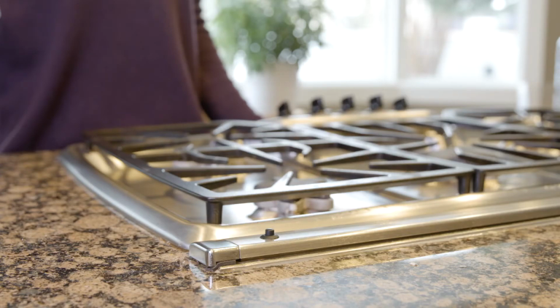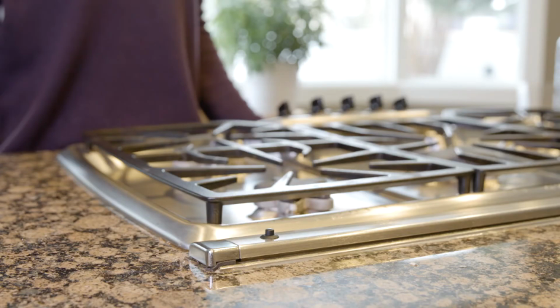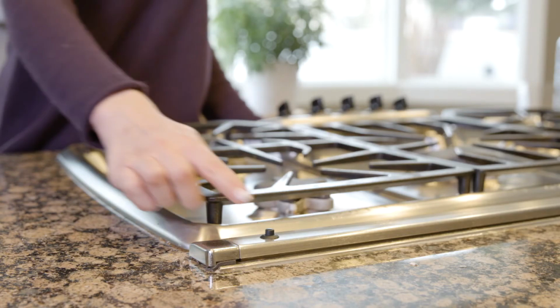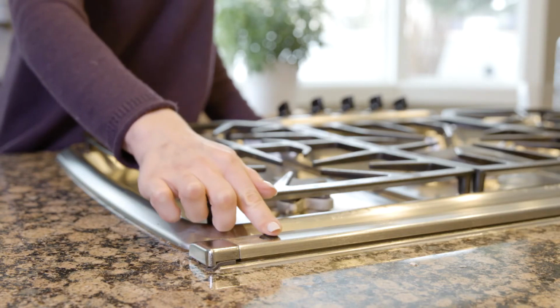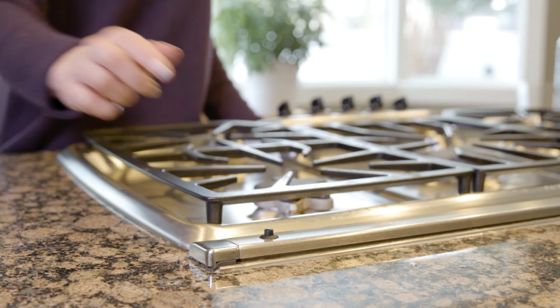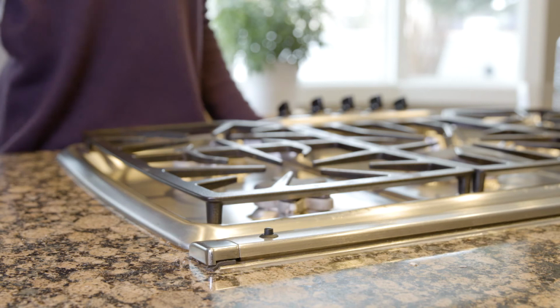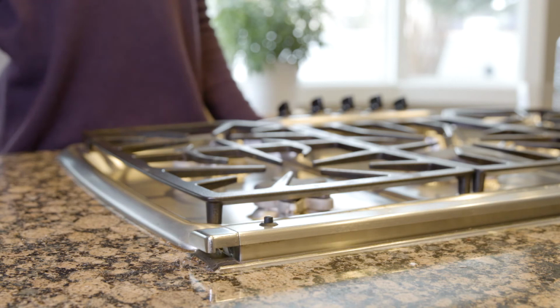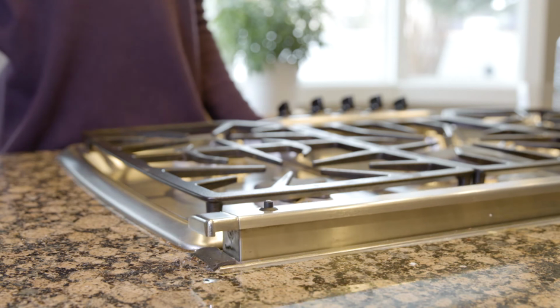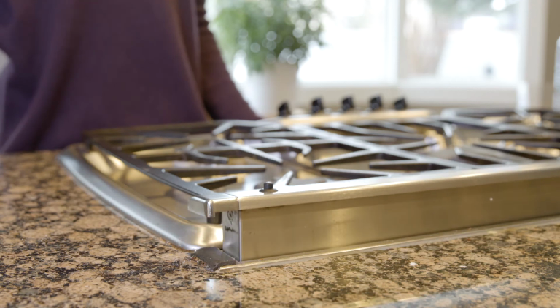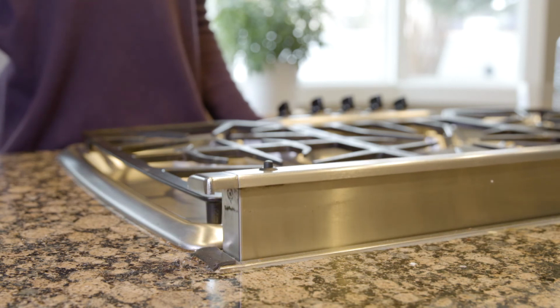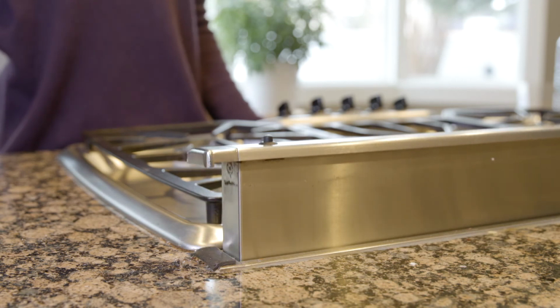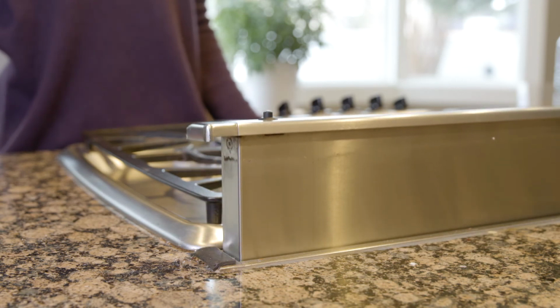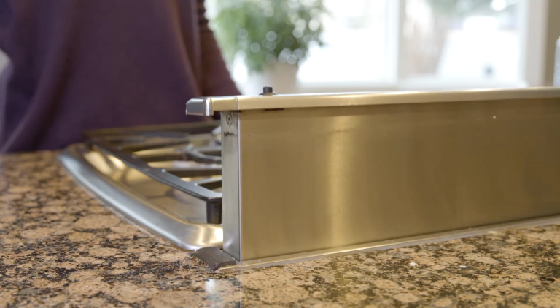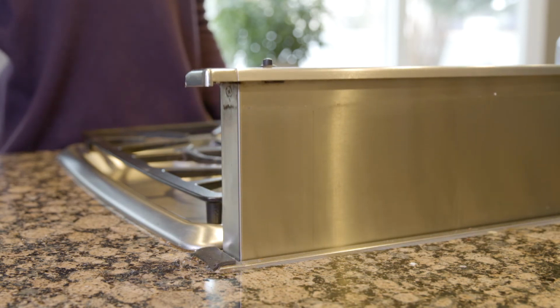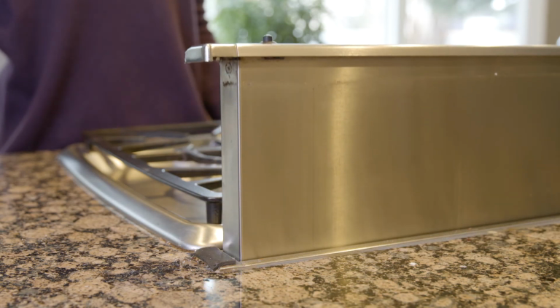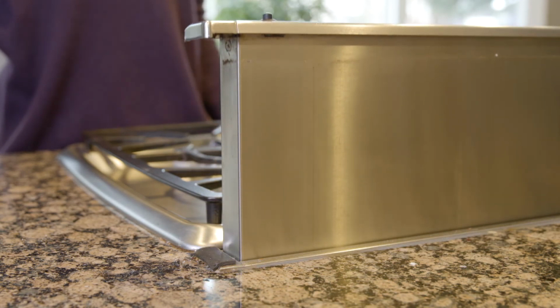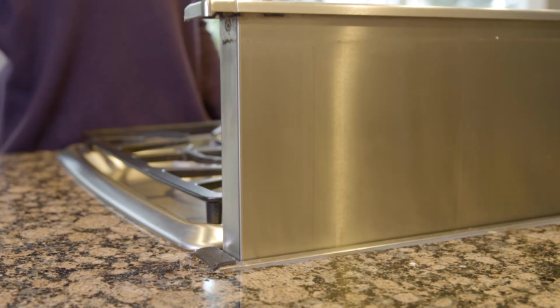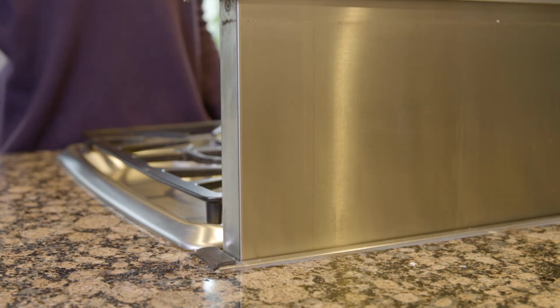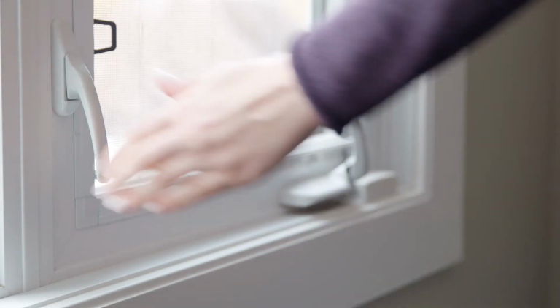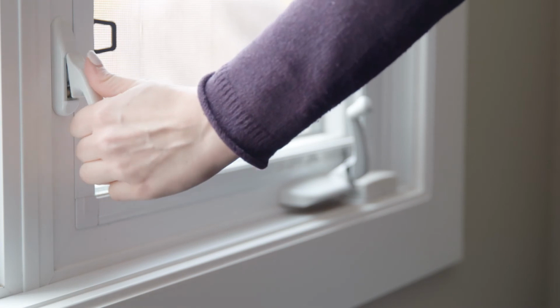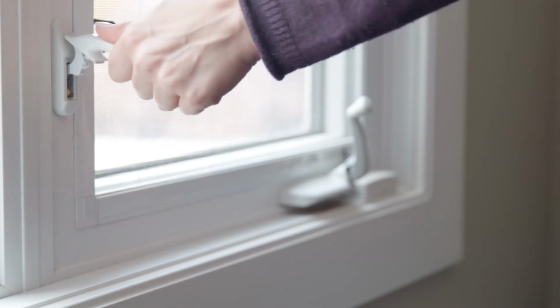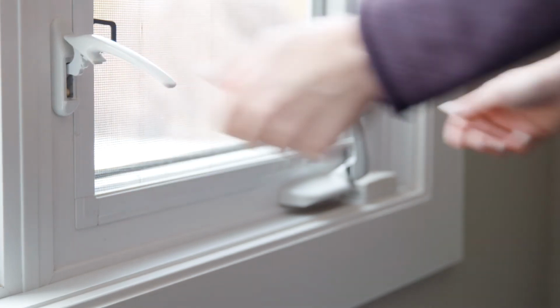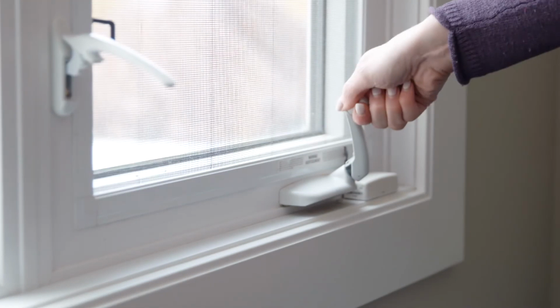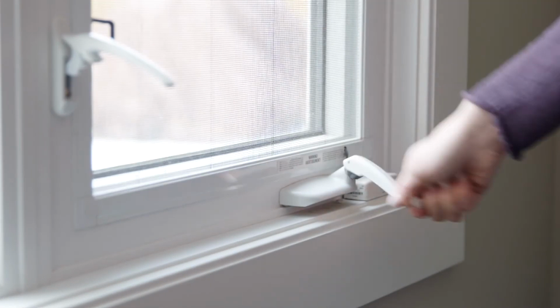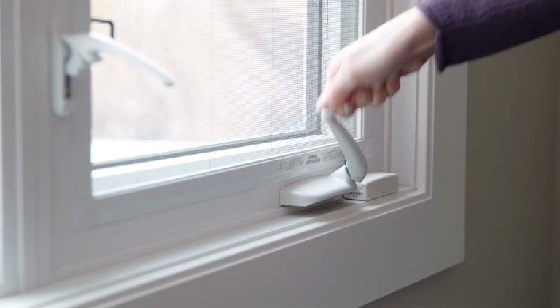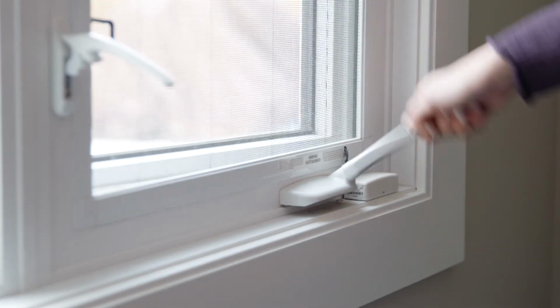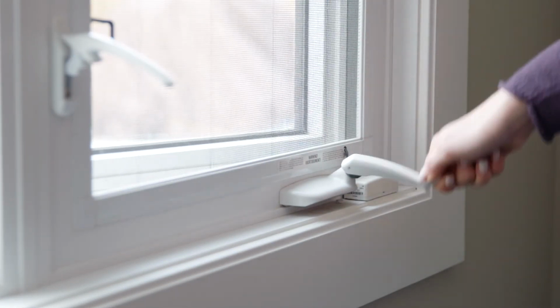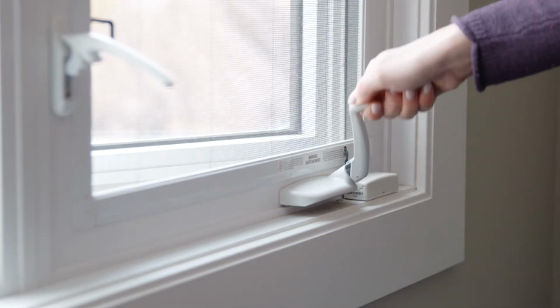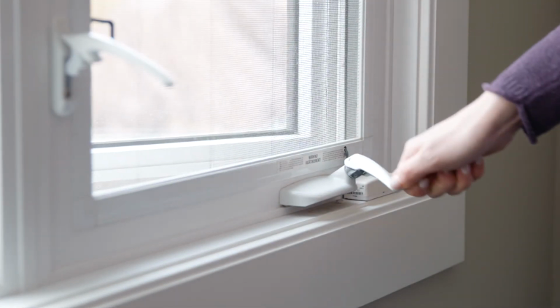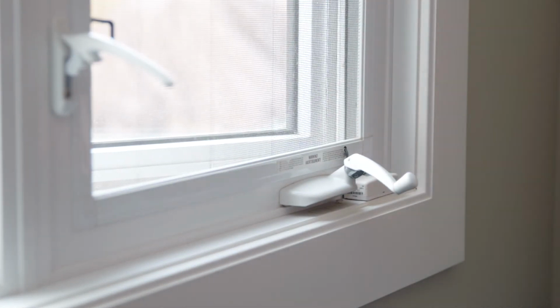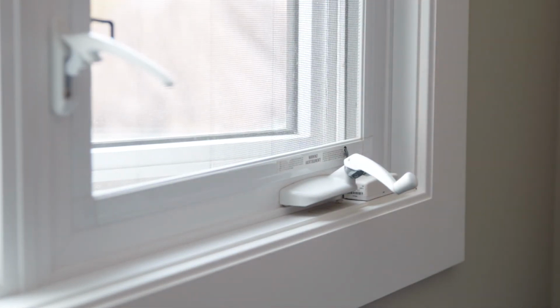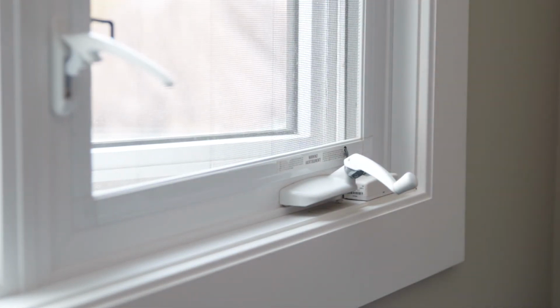If your smoke detector frequently goes off while you are cooking, be sure to turn on your fan before you begin. Opening a nearby window should also help with air circulation and prevent the alarm from going off.